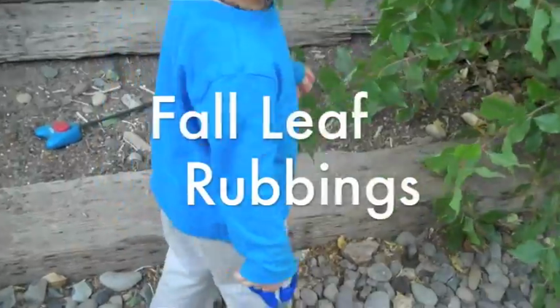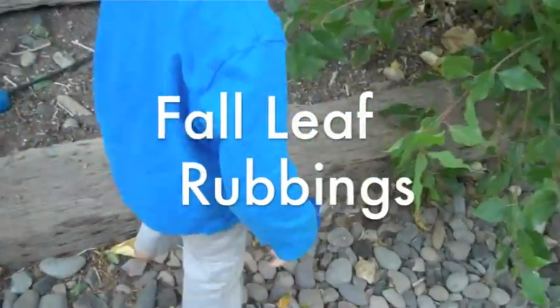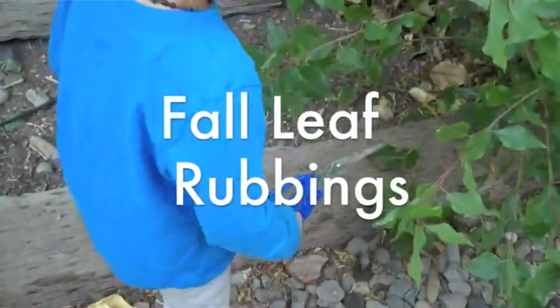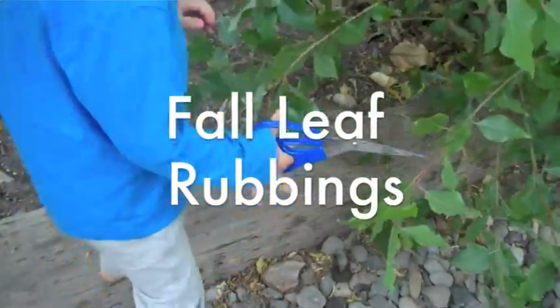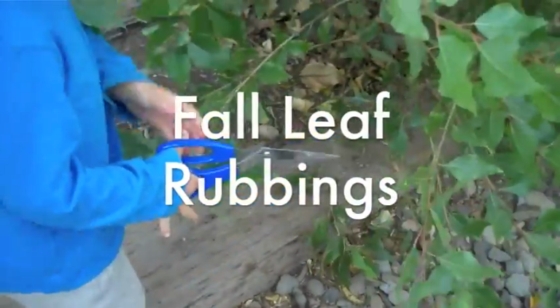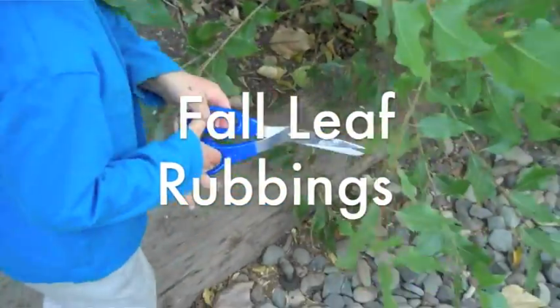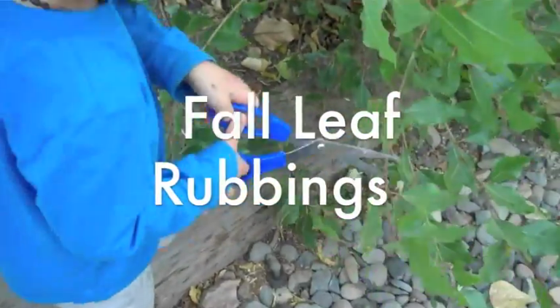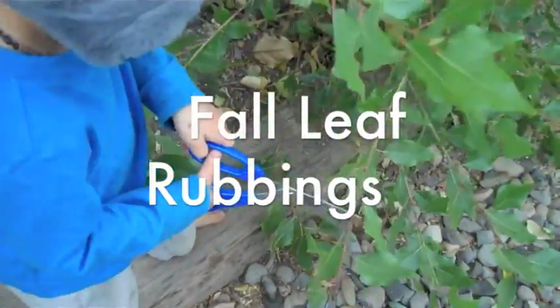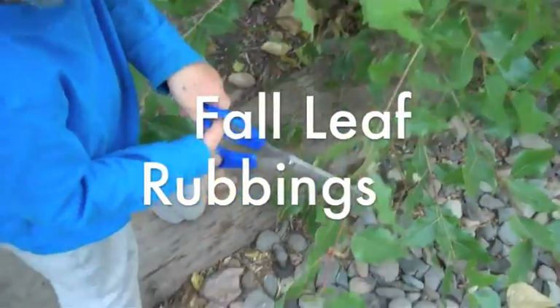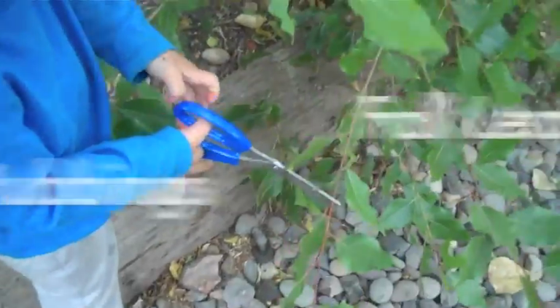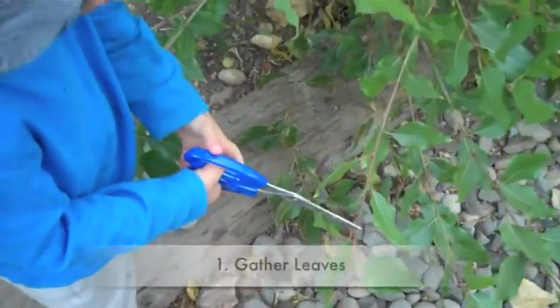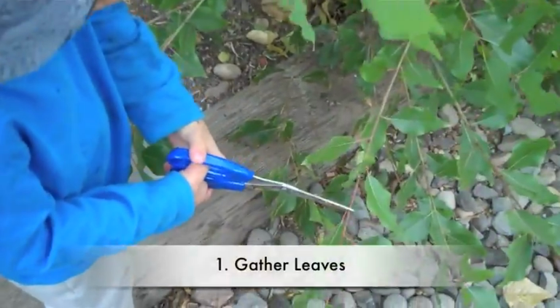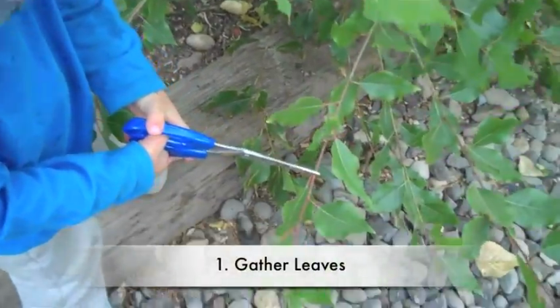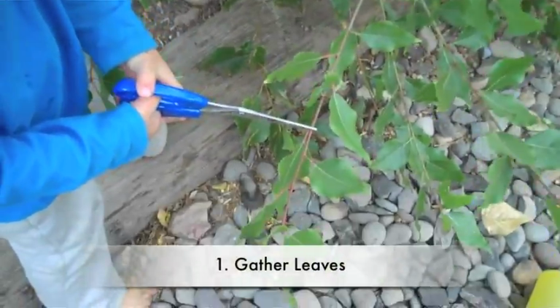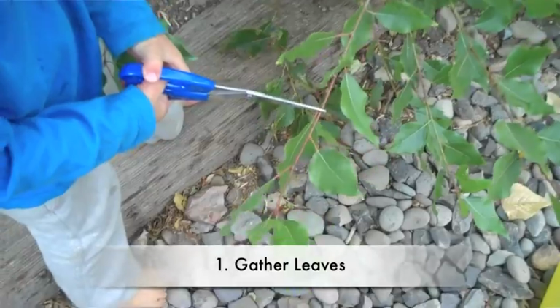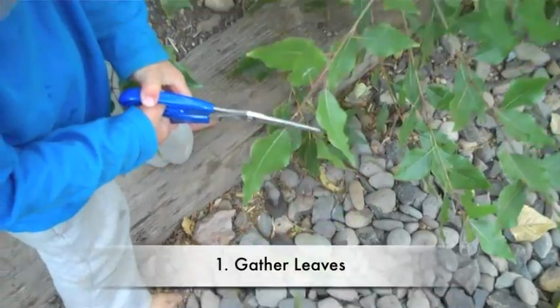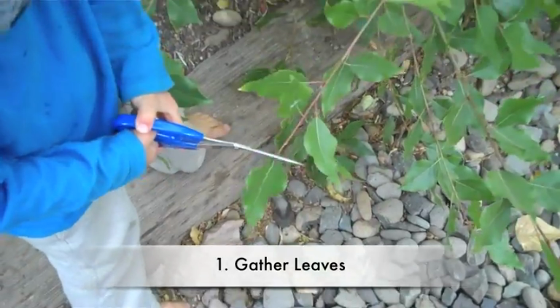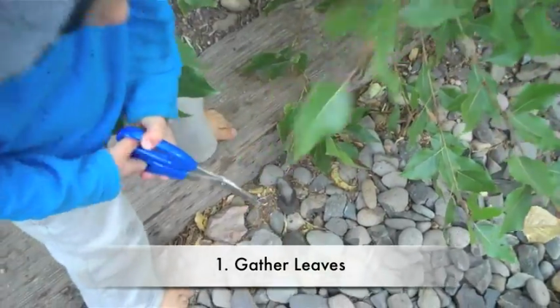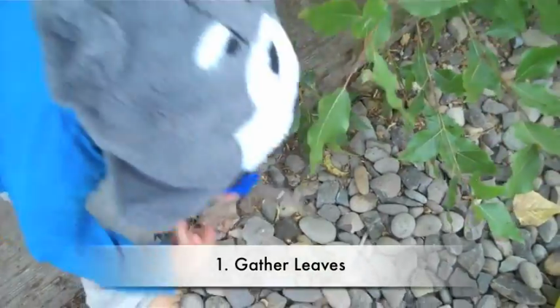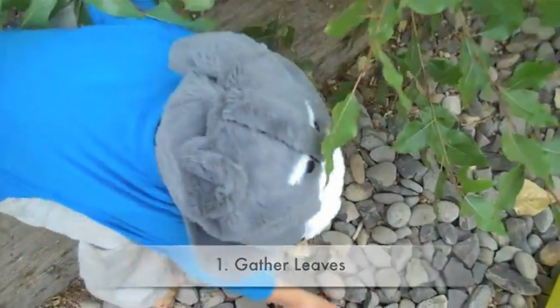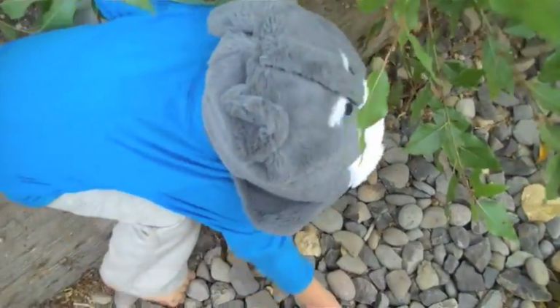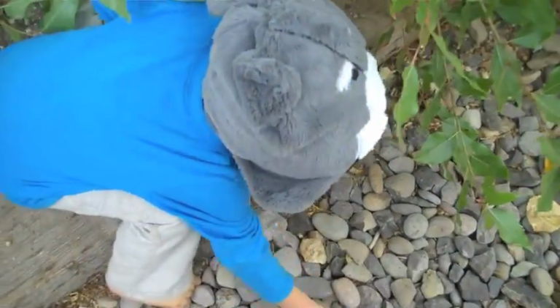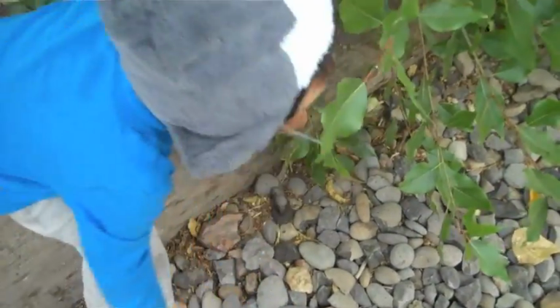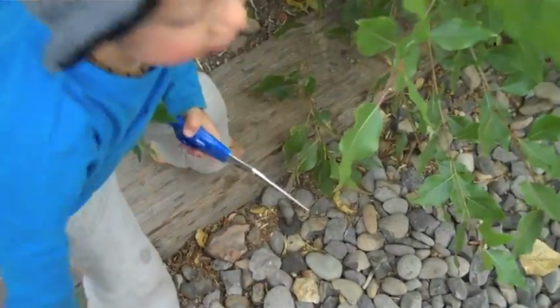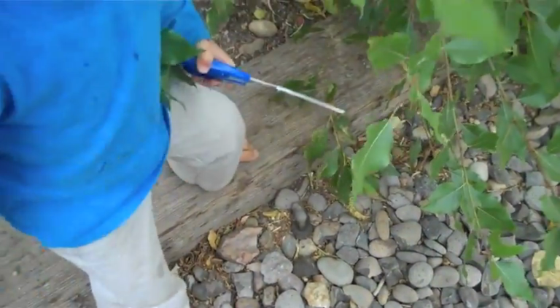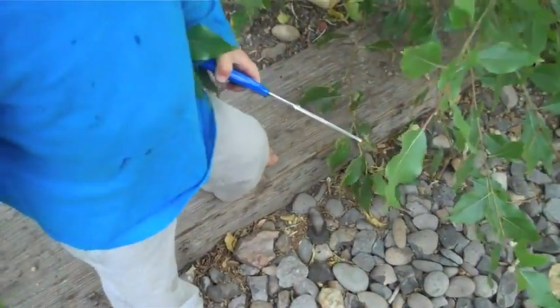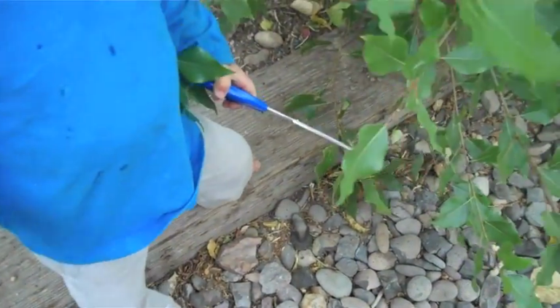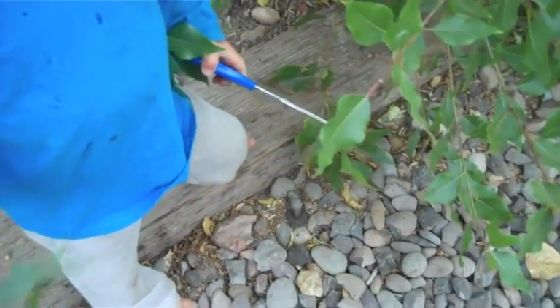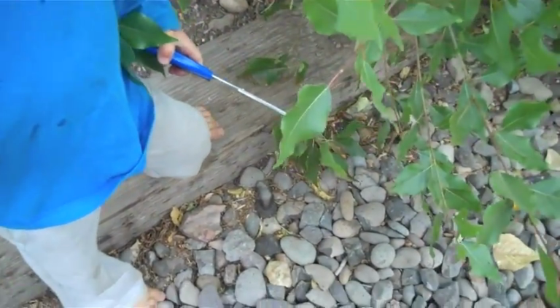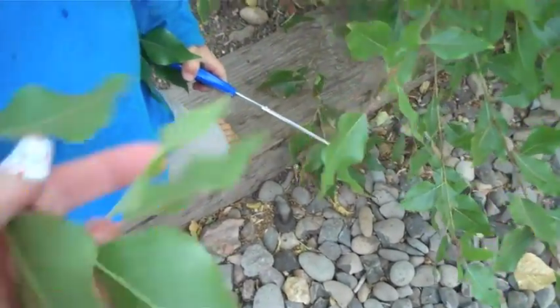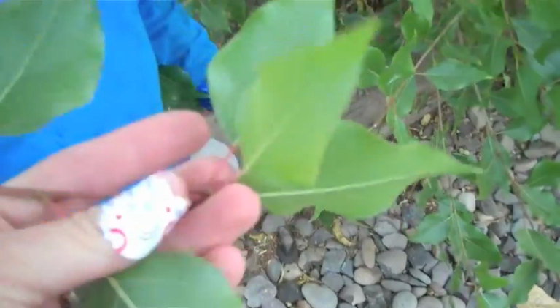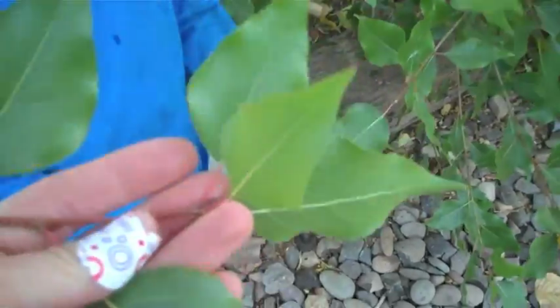All right, pick out your leaf, or the whole branch. That's a noisy bird. See, I'll hold it. Mommy? Very nice.